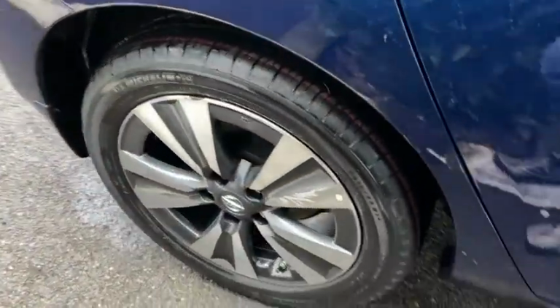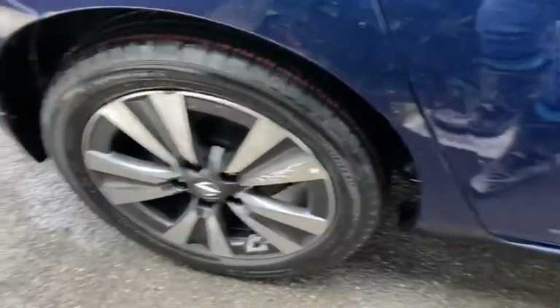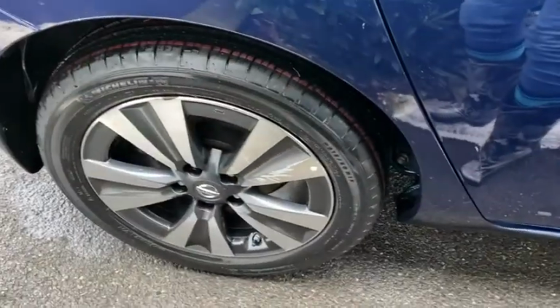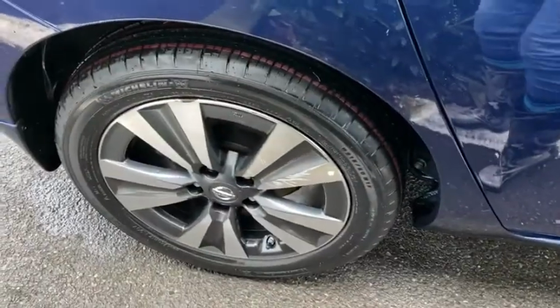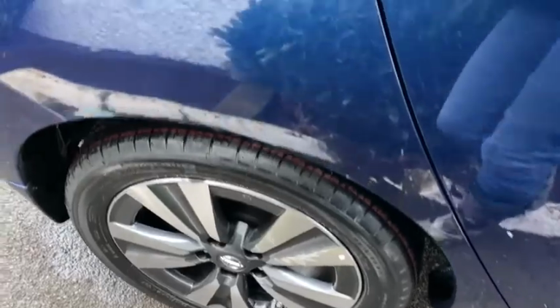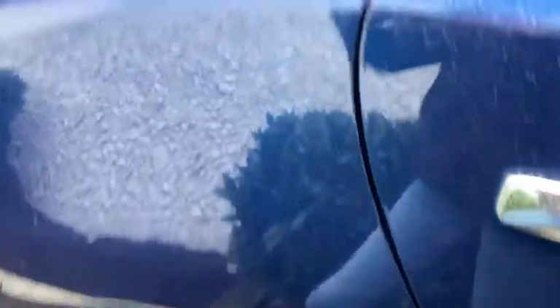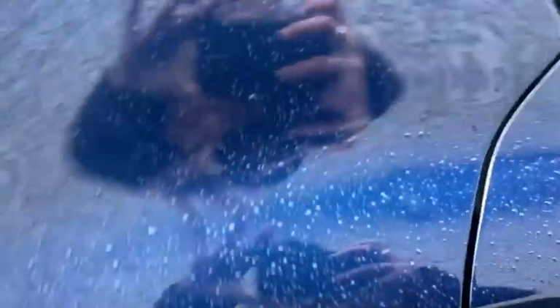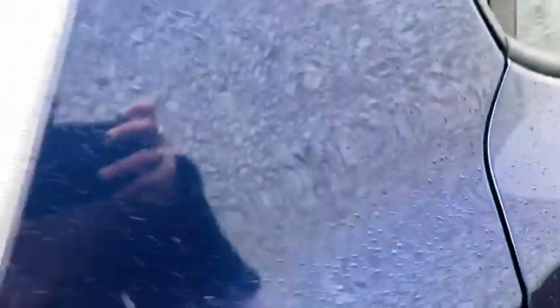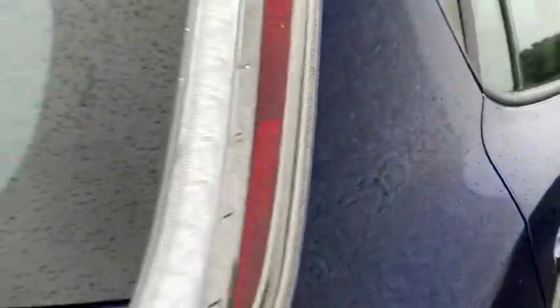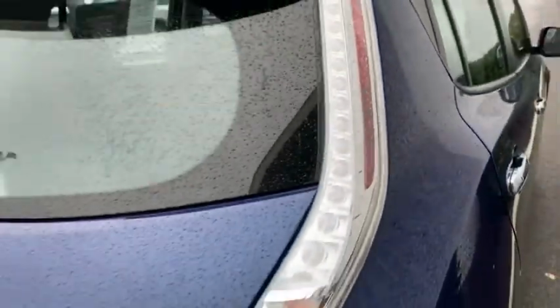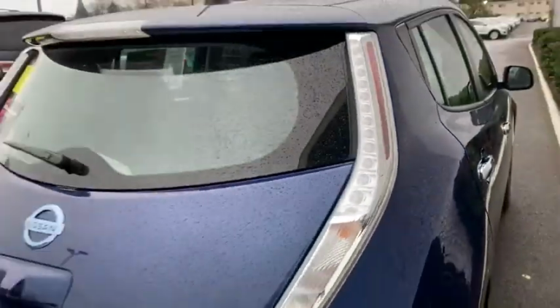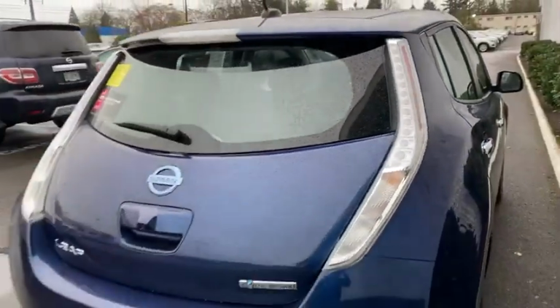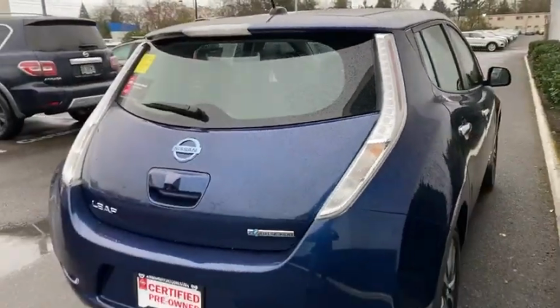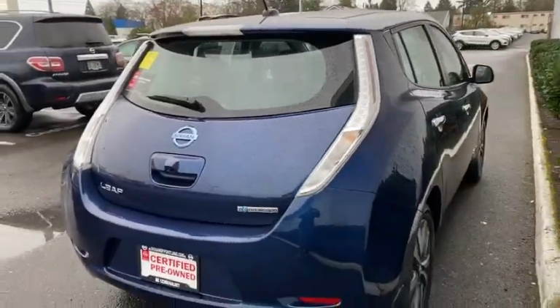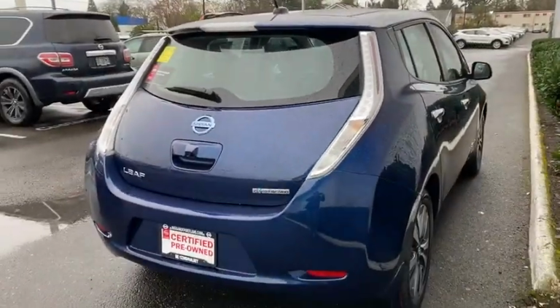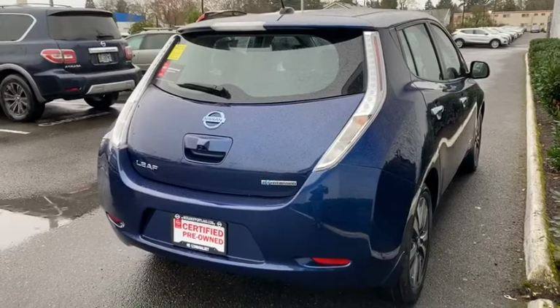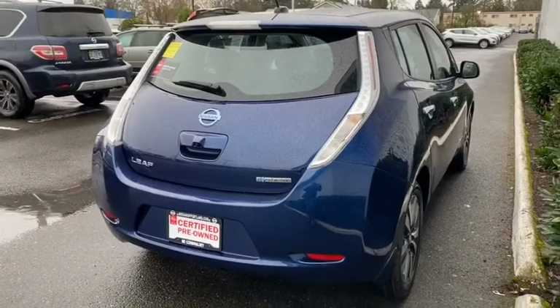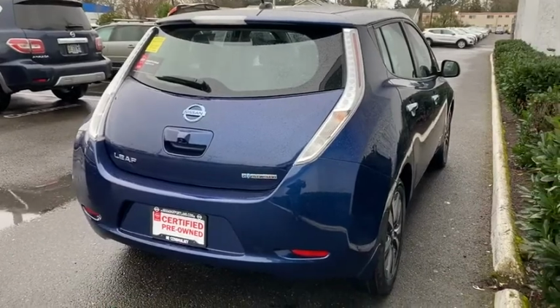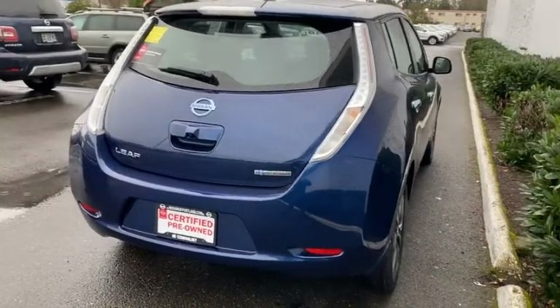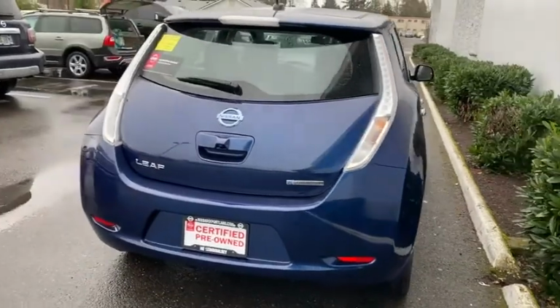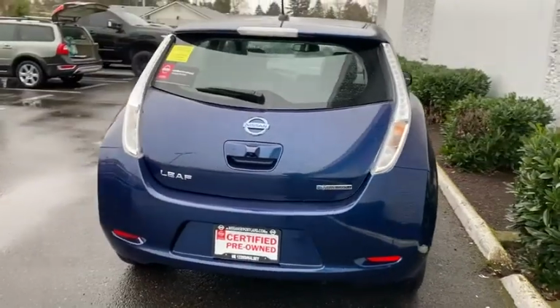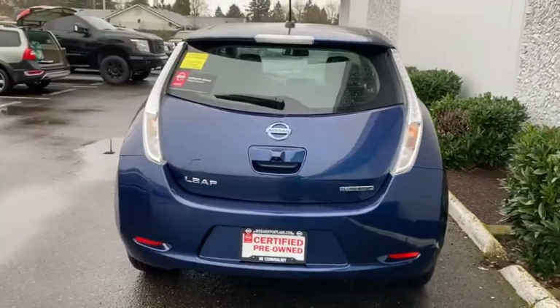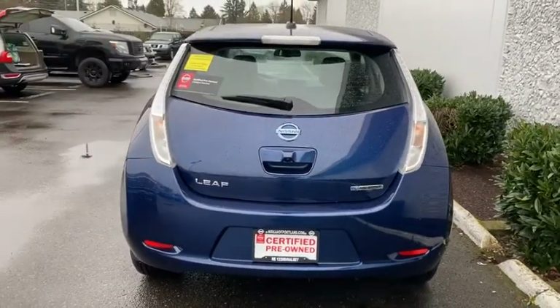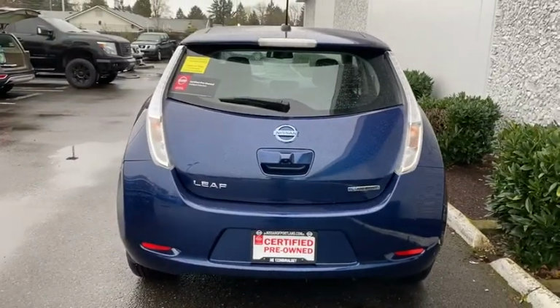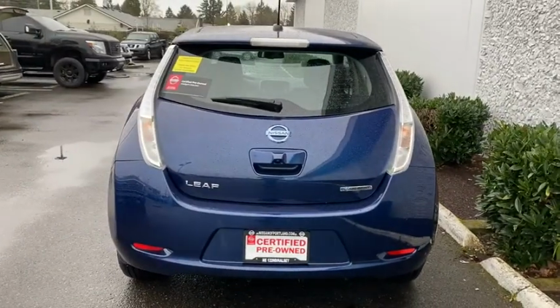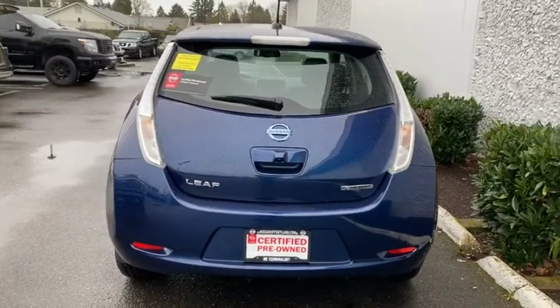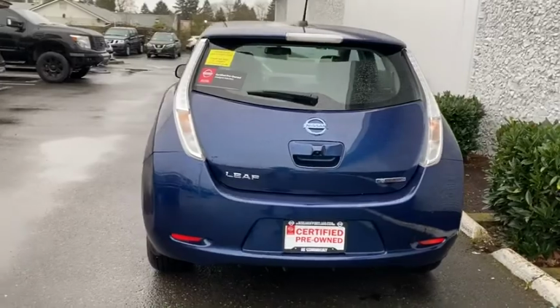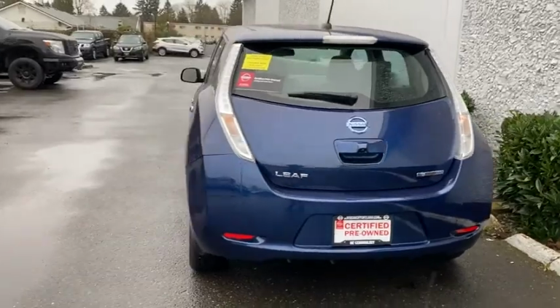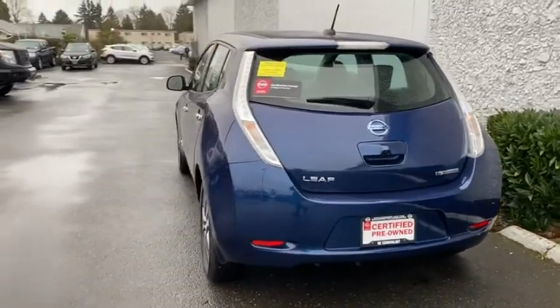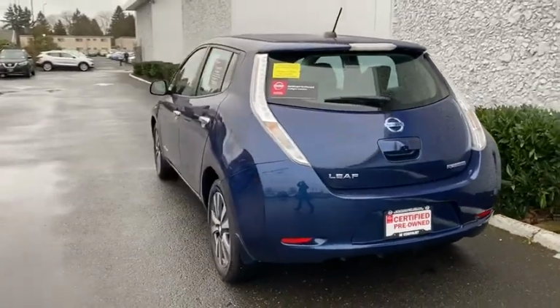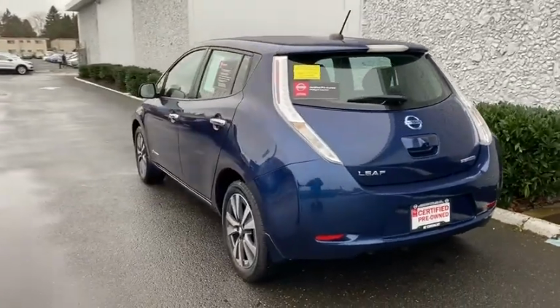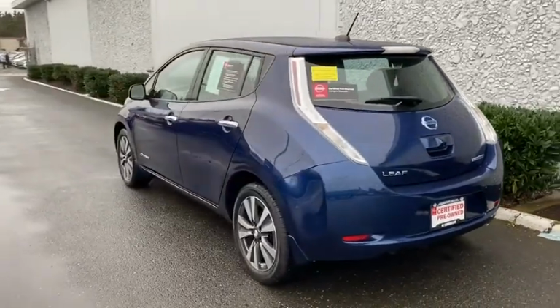This vehicle has less than 15,000 miles. Here are some of this vehicle's great options: keyless entry, navigation system, backup camera, leather-wrapped steering wheel, Bluetooth, power steering, adjustable steering wheel, keyless start, and cruise control.